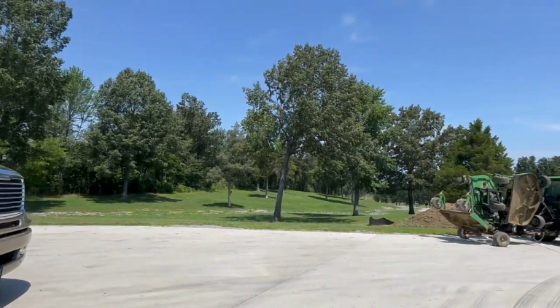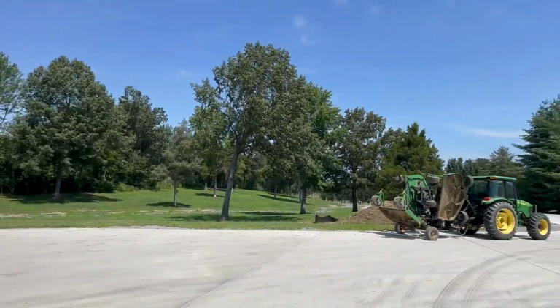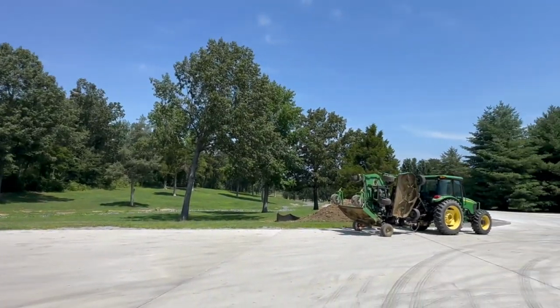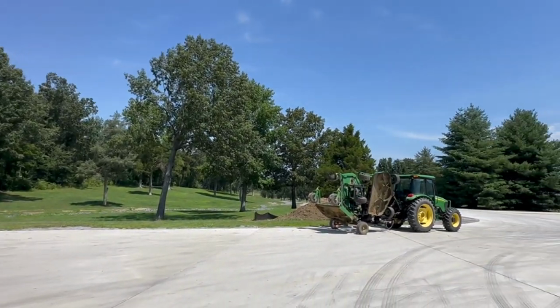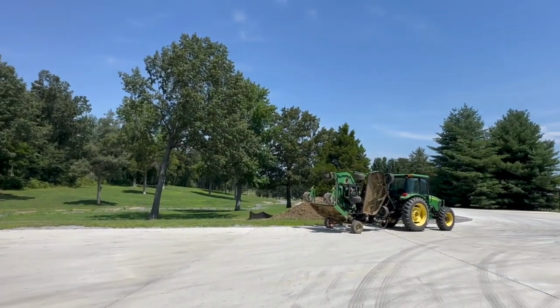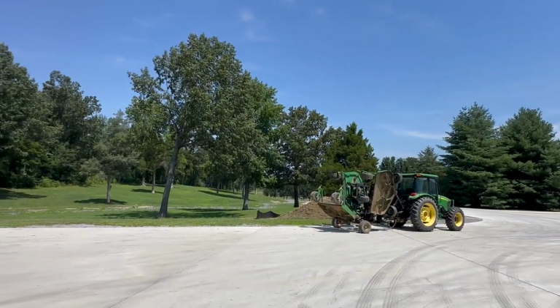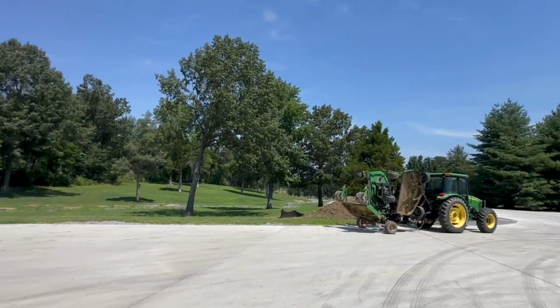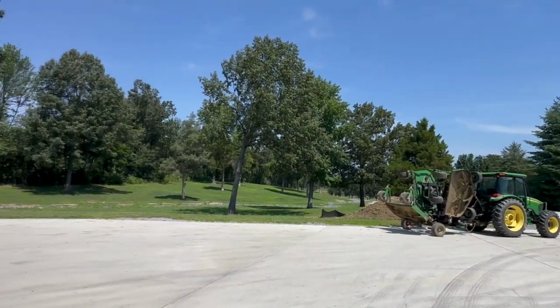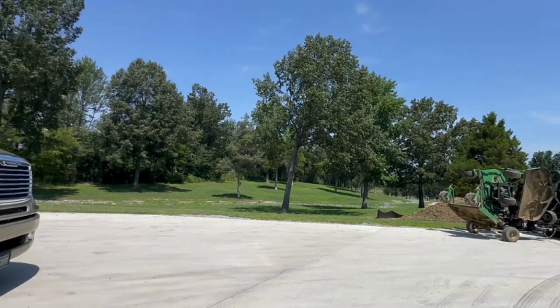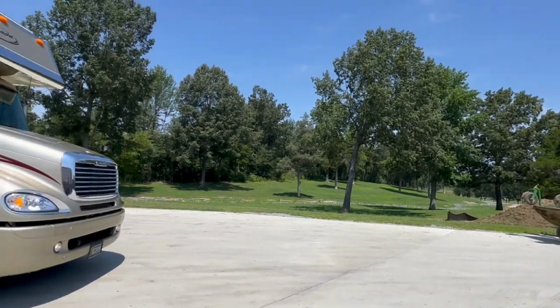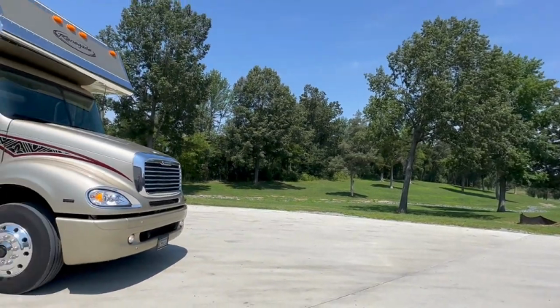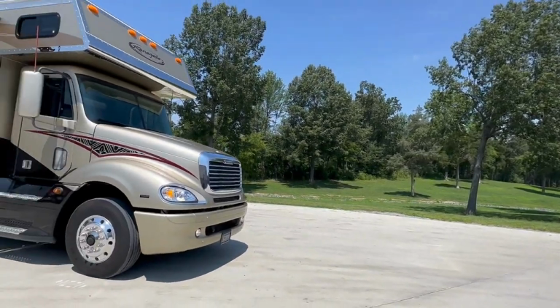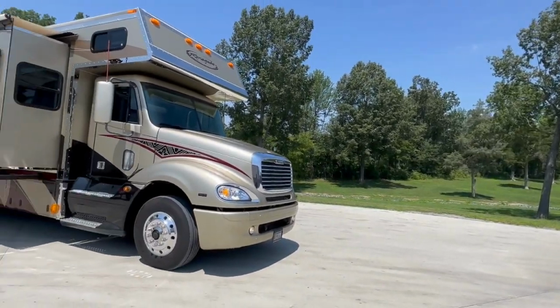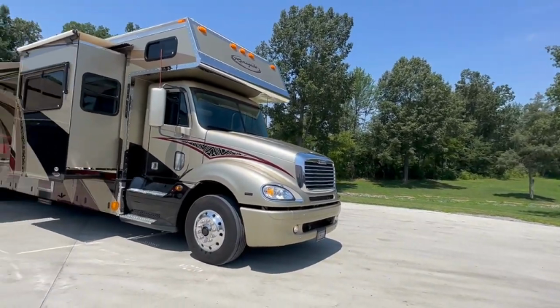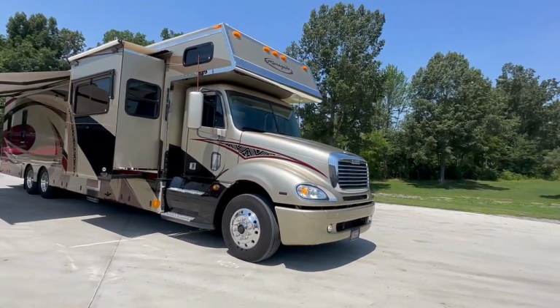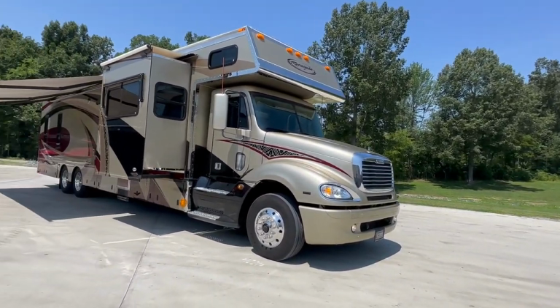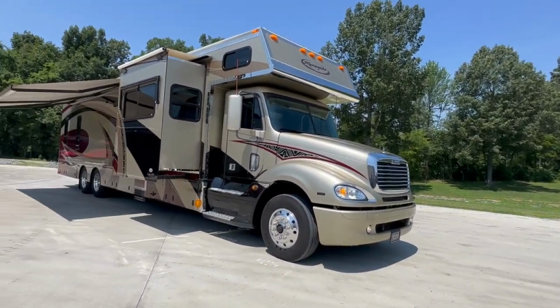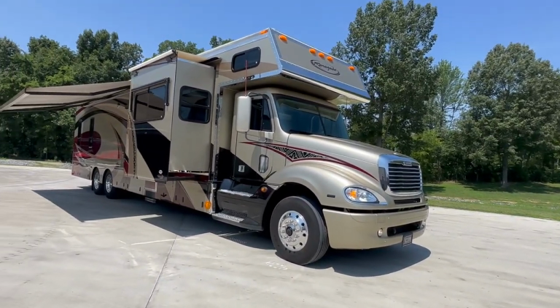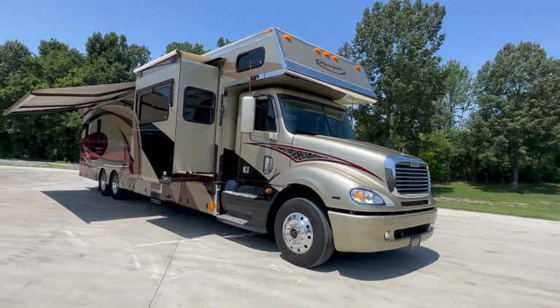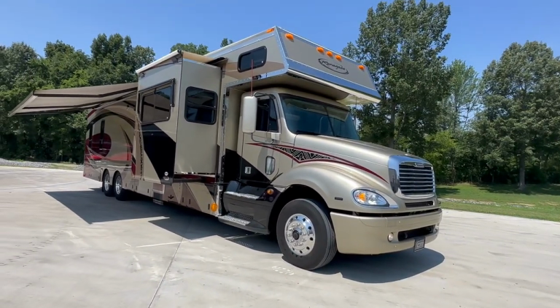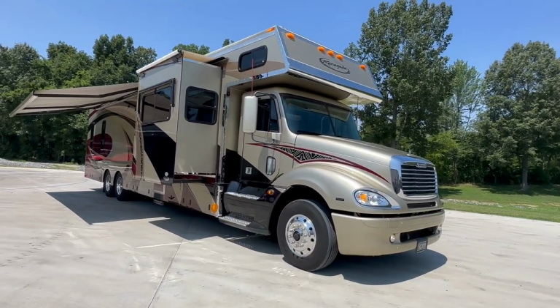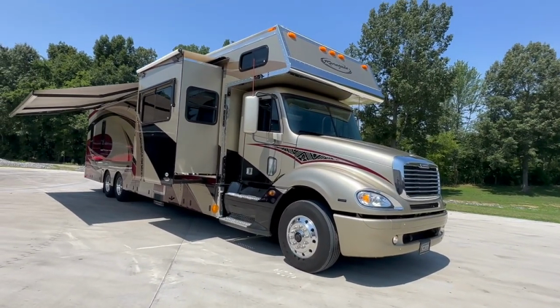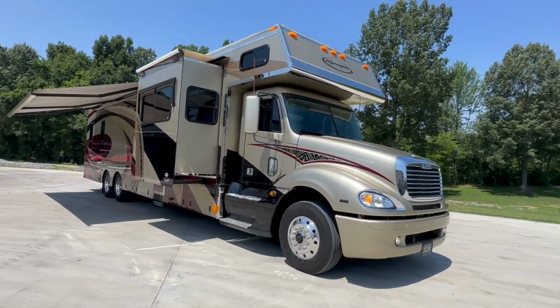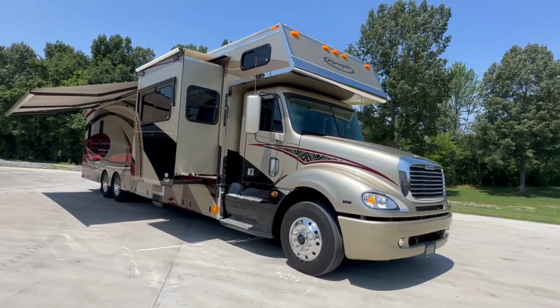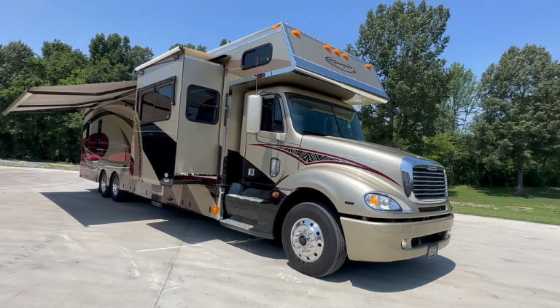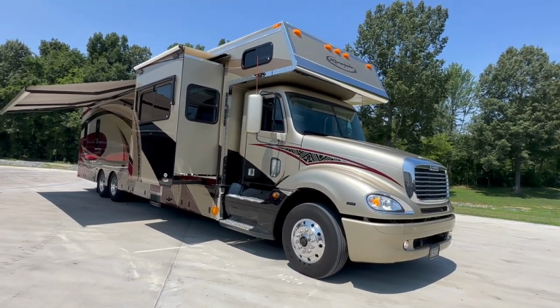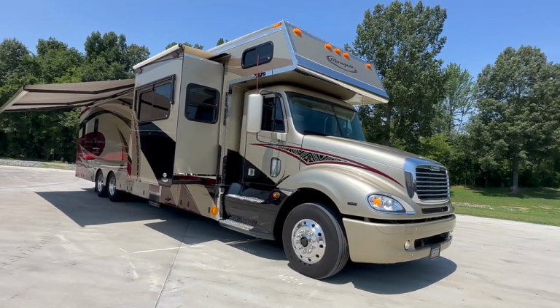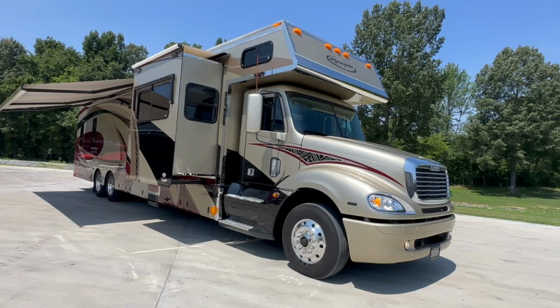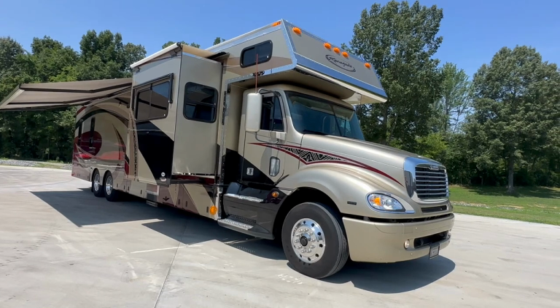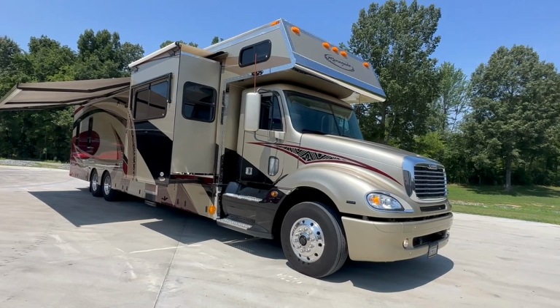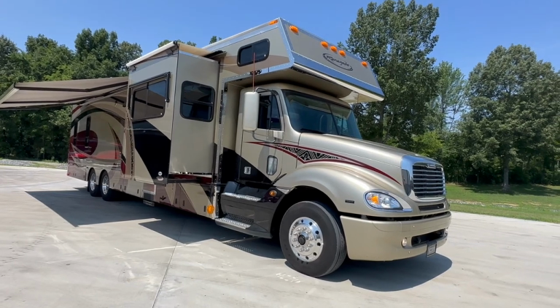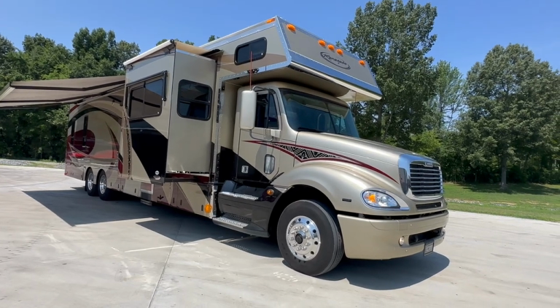Beautiful day. Got Pops set up there with the old John Deere, fixing to do some mowing out here. But I've got a nice one for you.